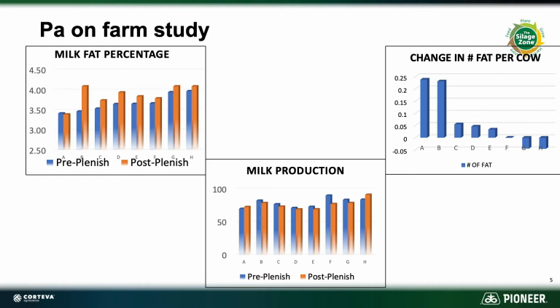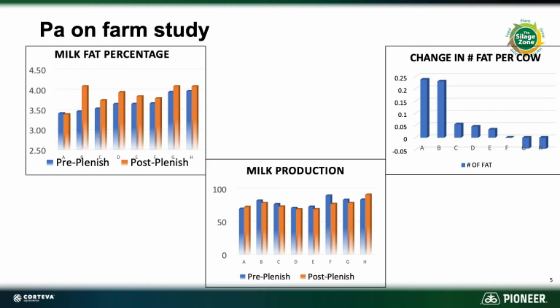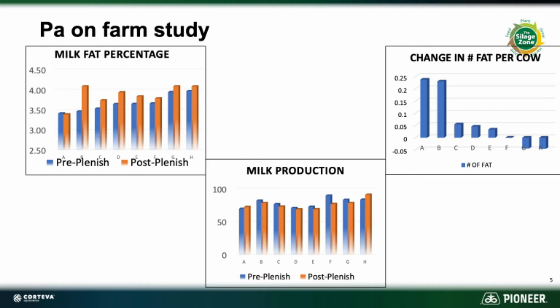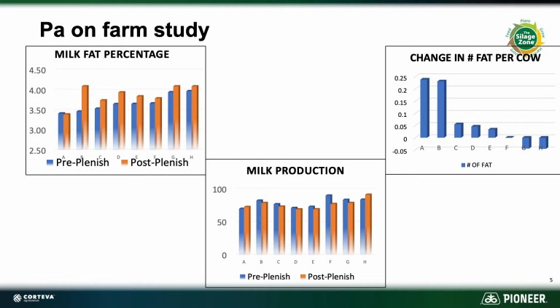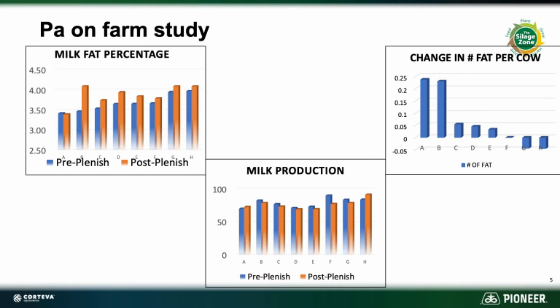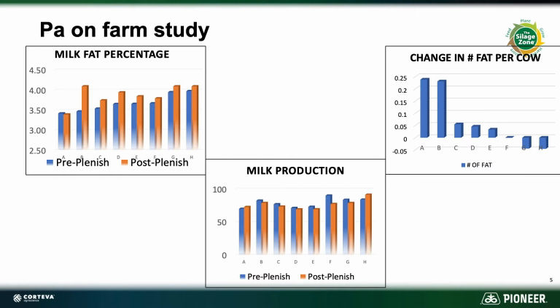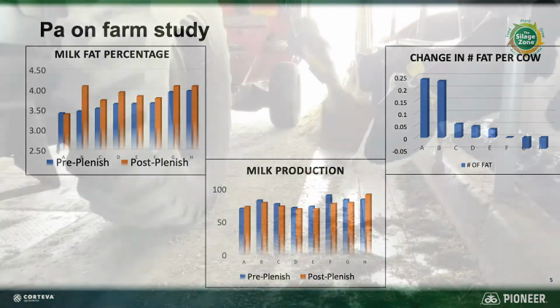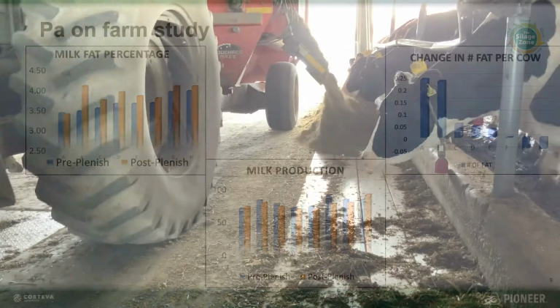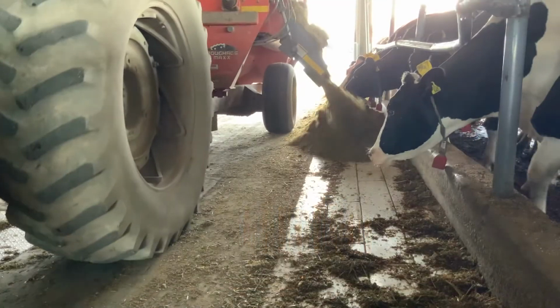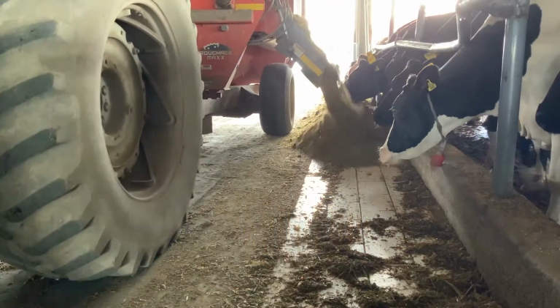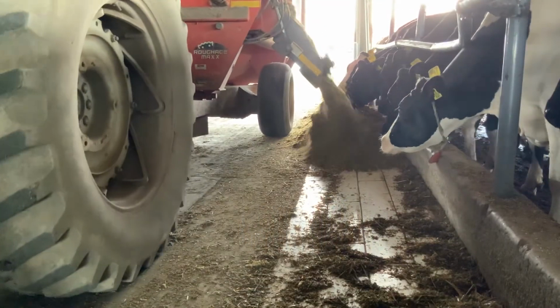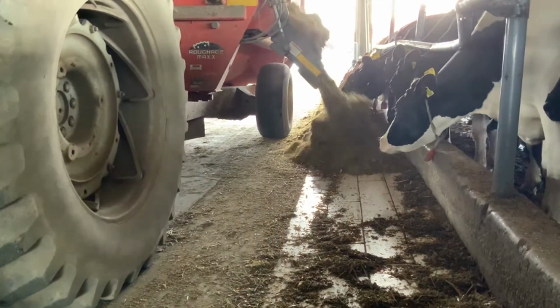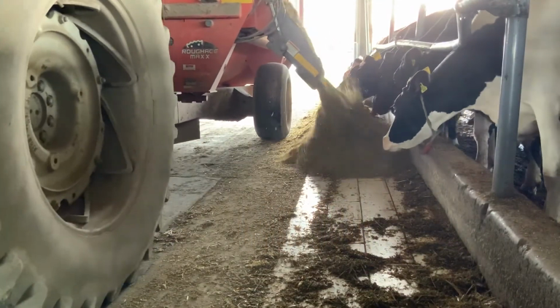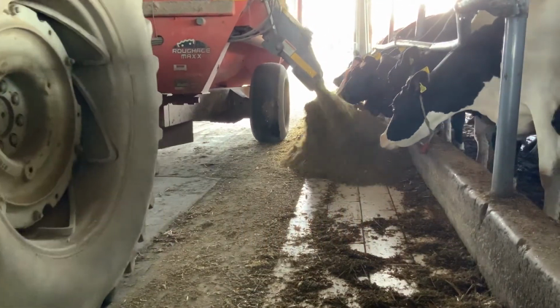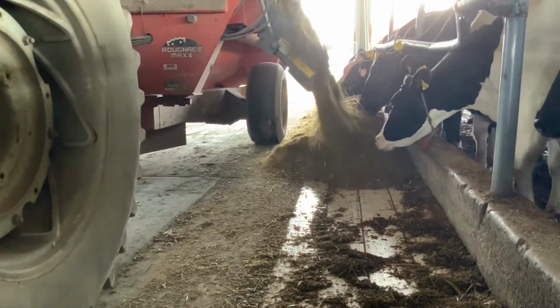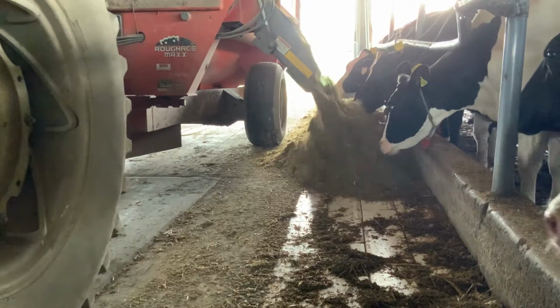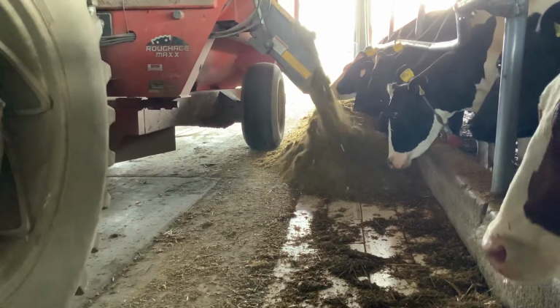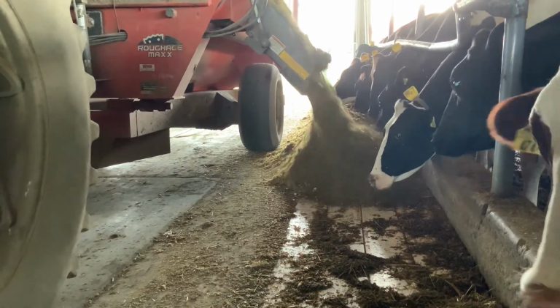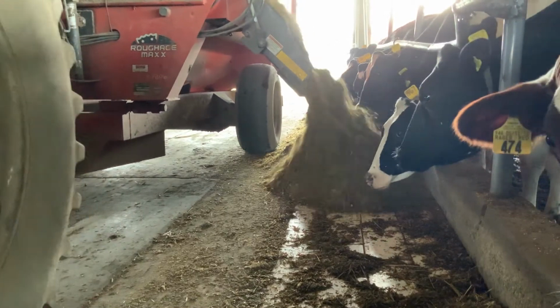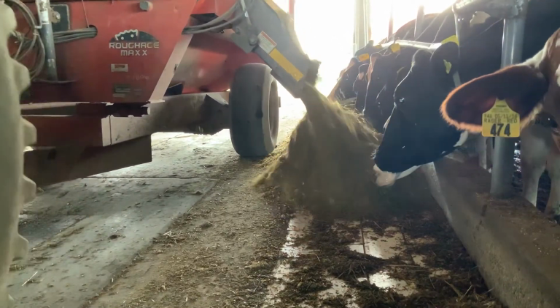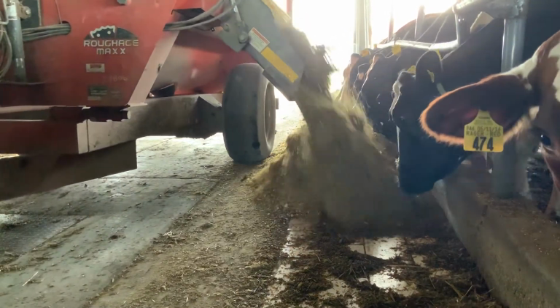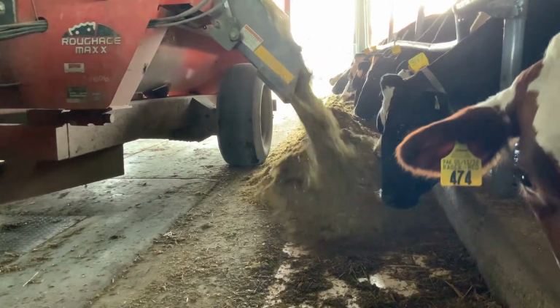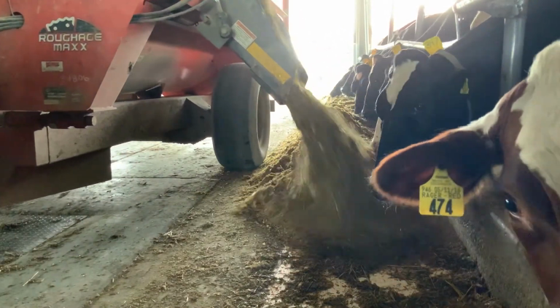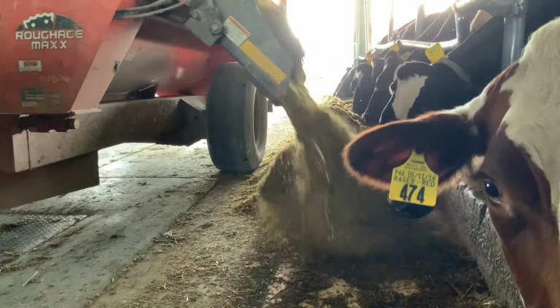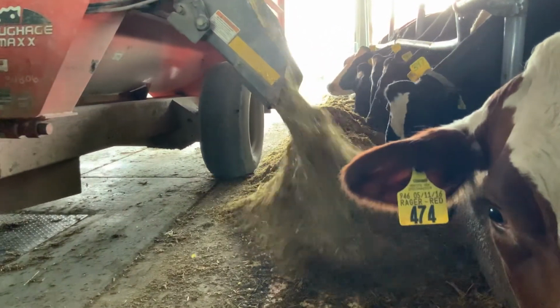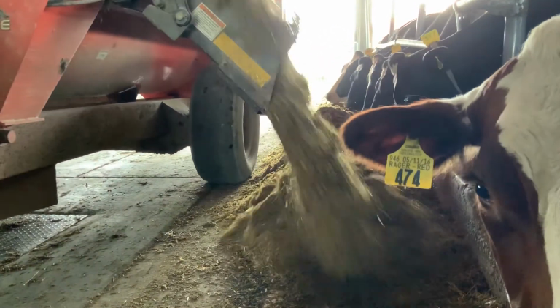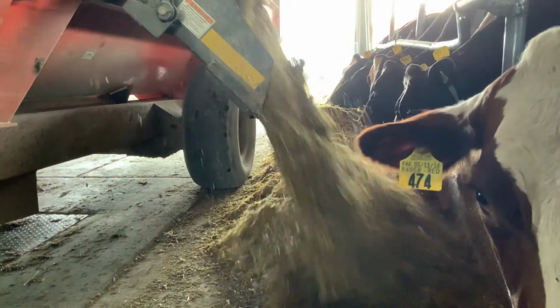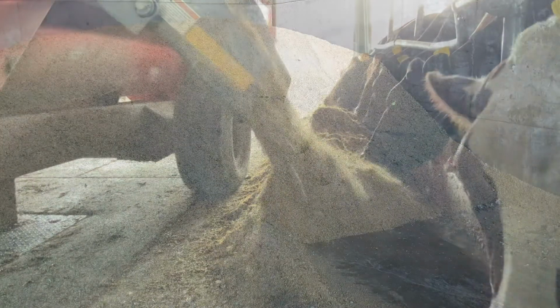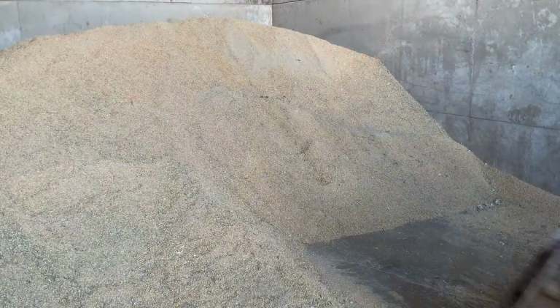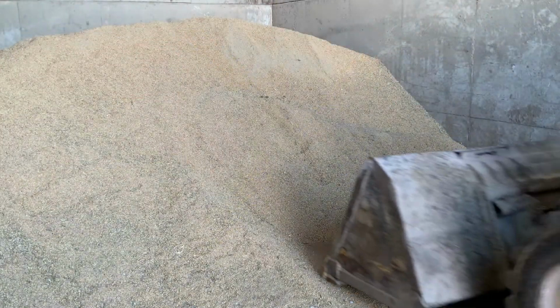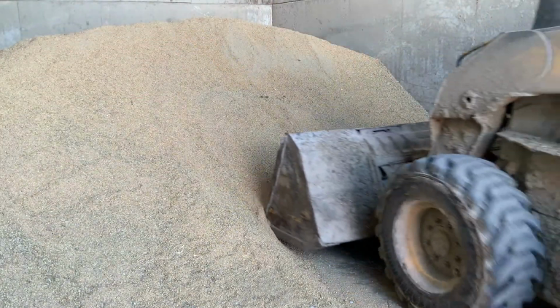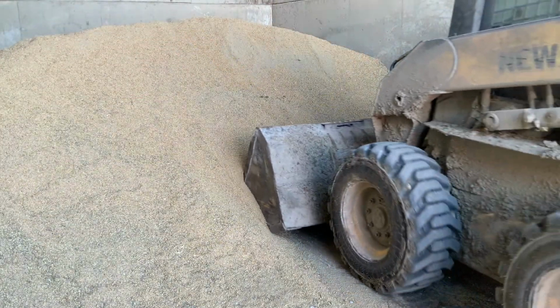We all know in the dairy industry that feed is a humongous part of our profitability. Our cost to feed an animal plays right into the profitability of the dairy. A huge part of that also is soybeans and soybean meal.